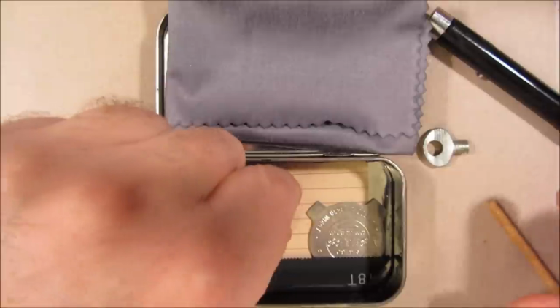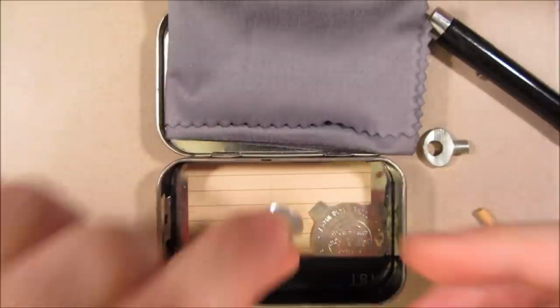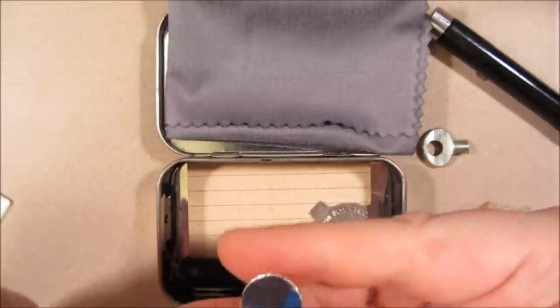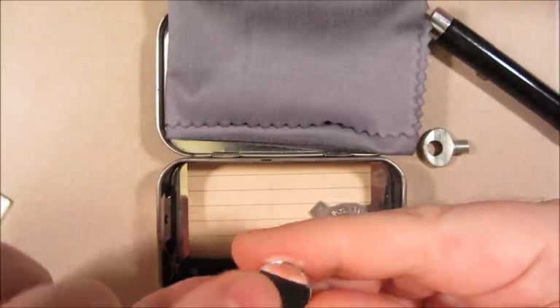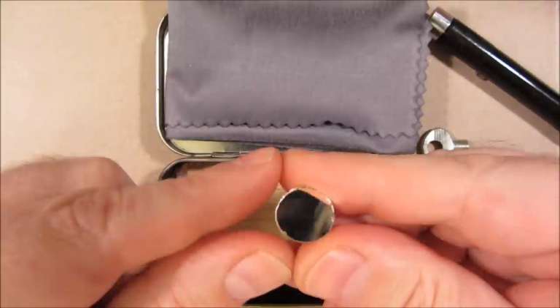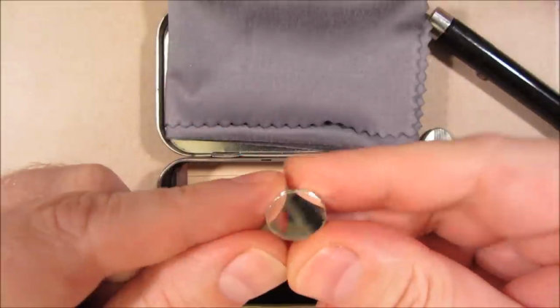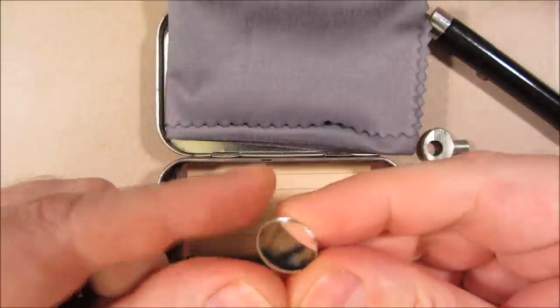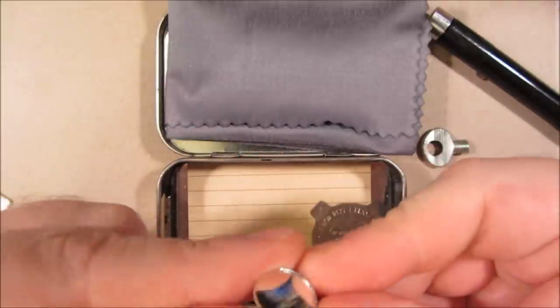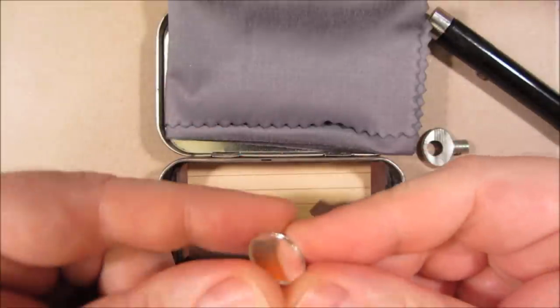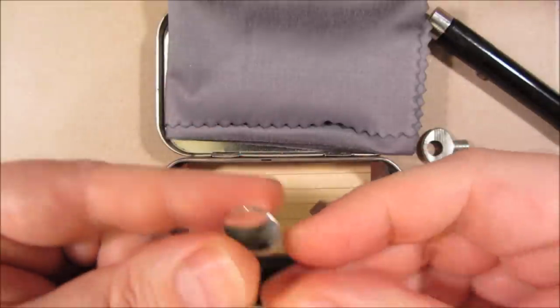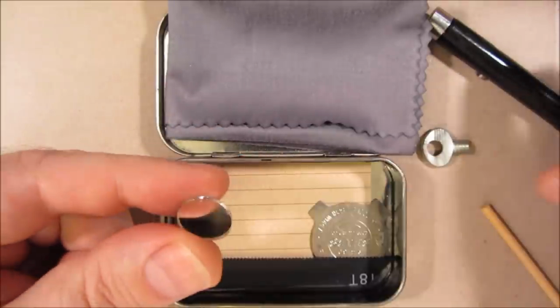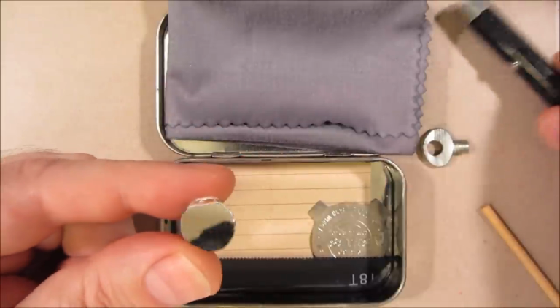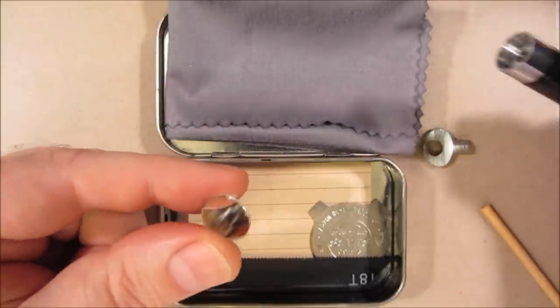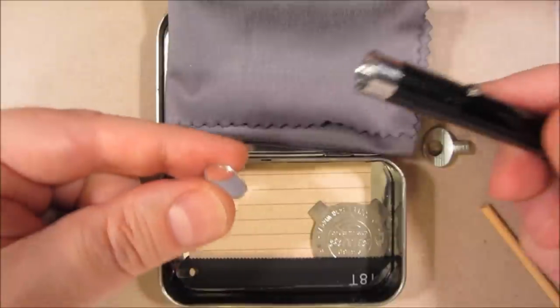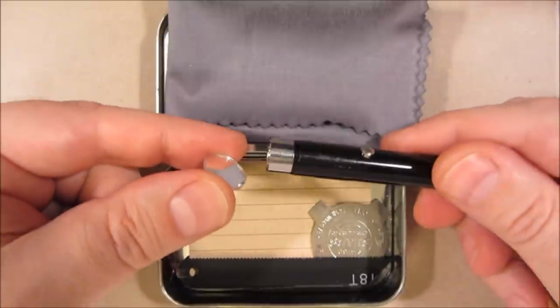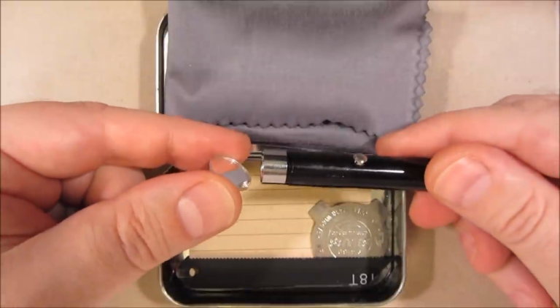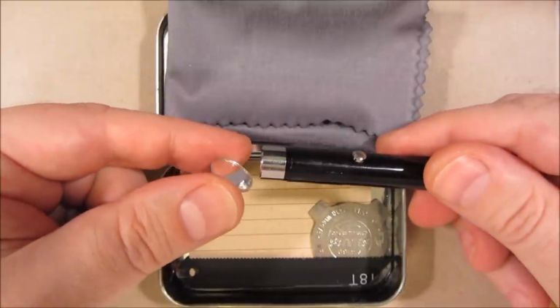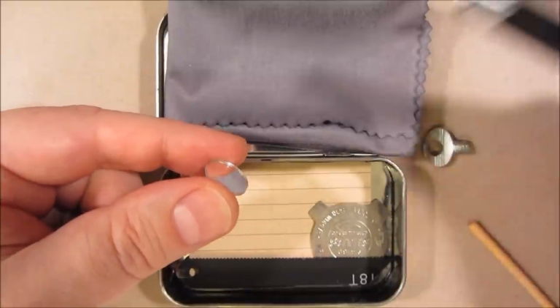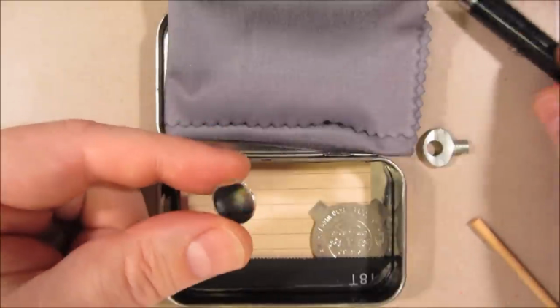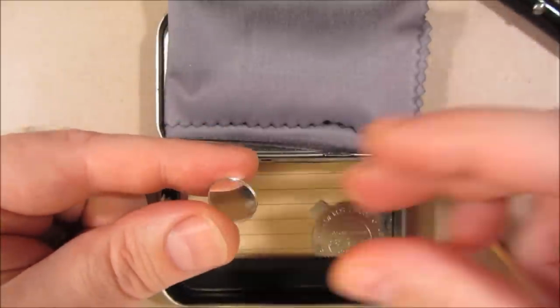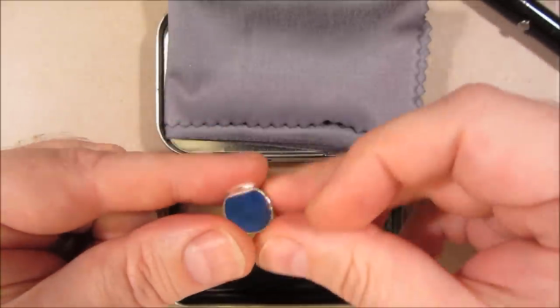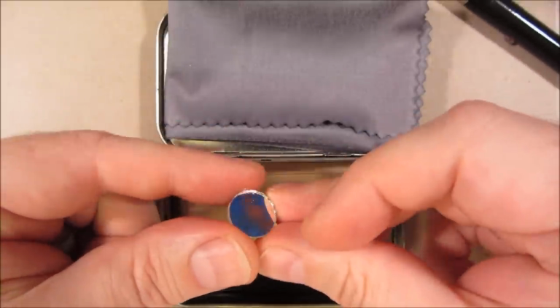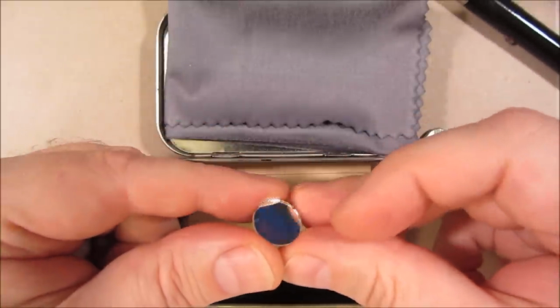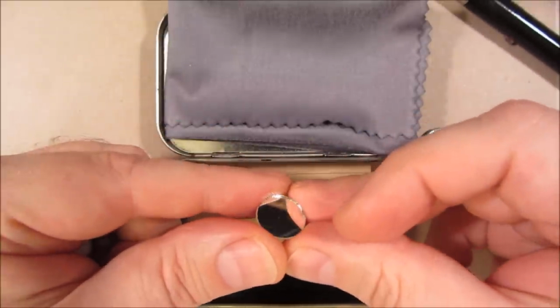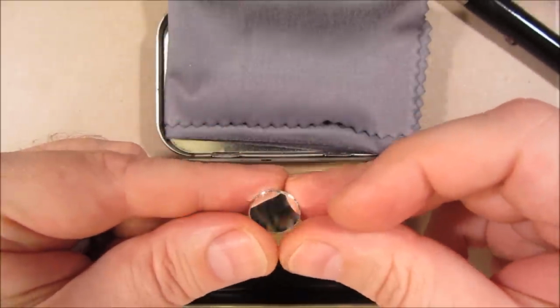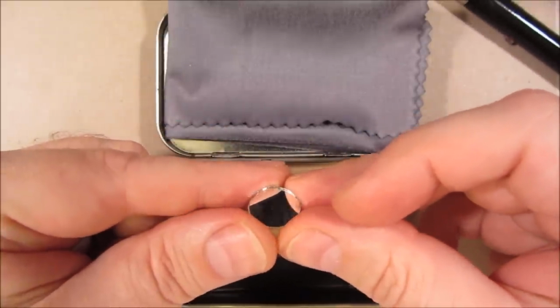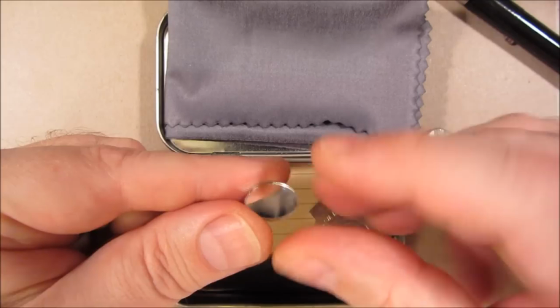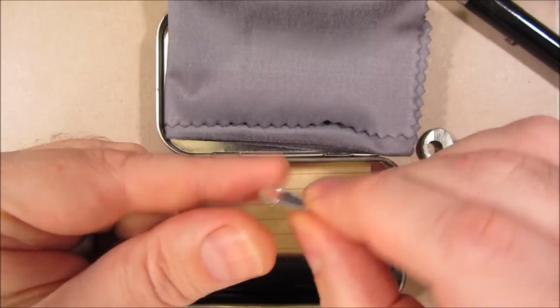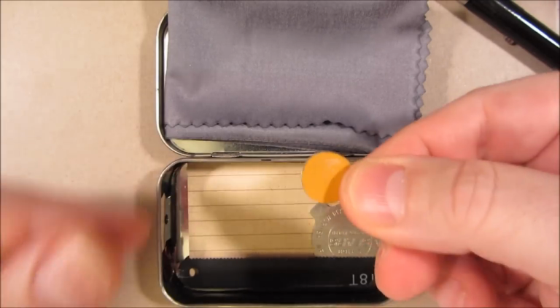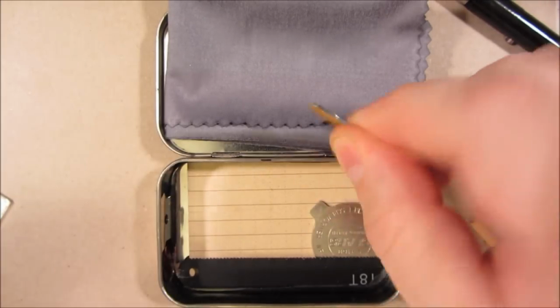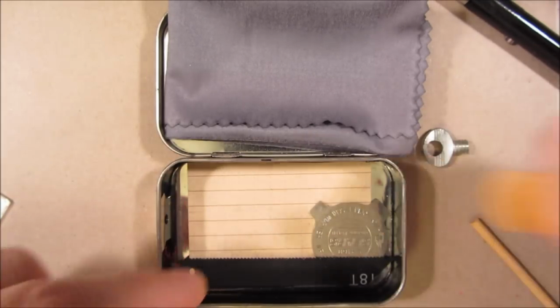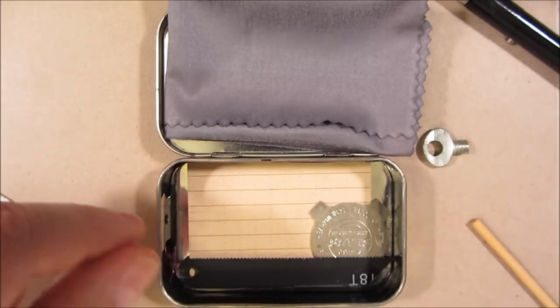This is a reflective mirror. It's not meant as a signaling mirror, but if I need to build something — for instance, if I need to reflect a laser or reflect a small AAA battery light — this little mirror helps do that.